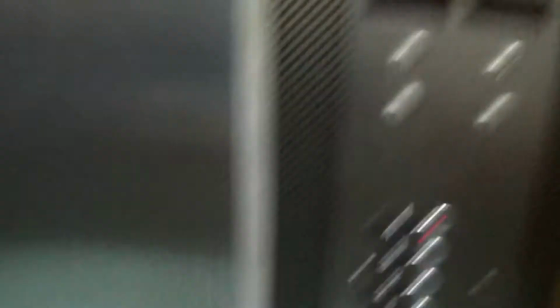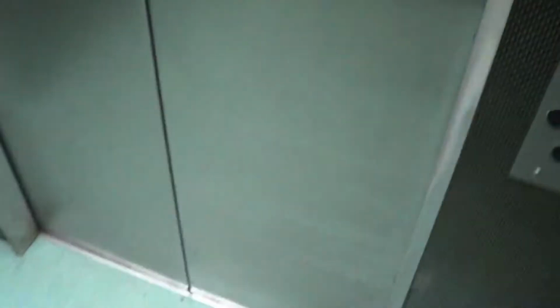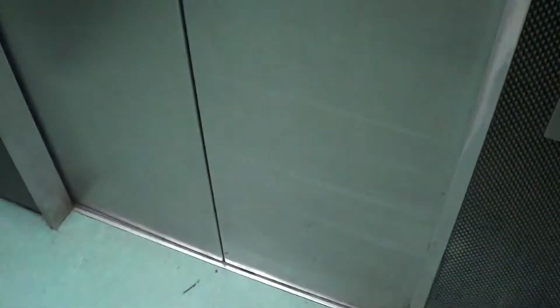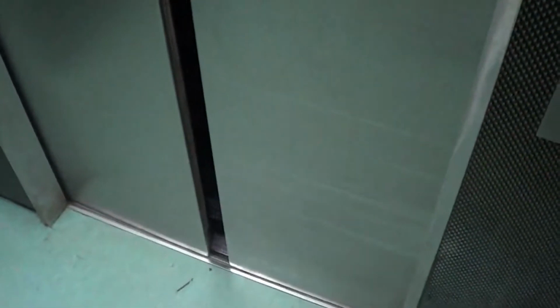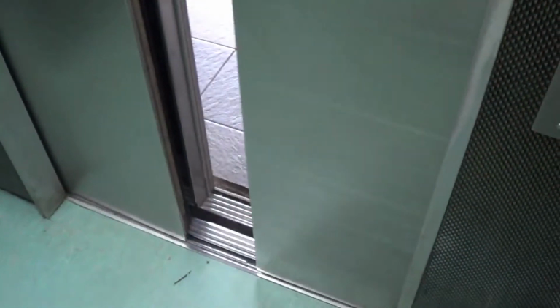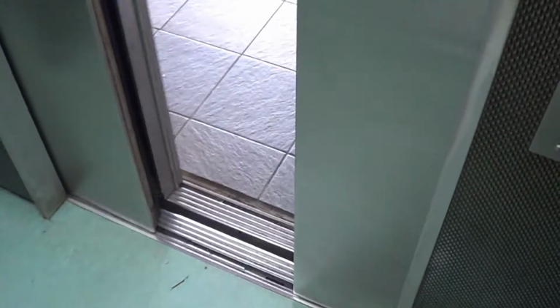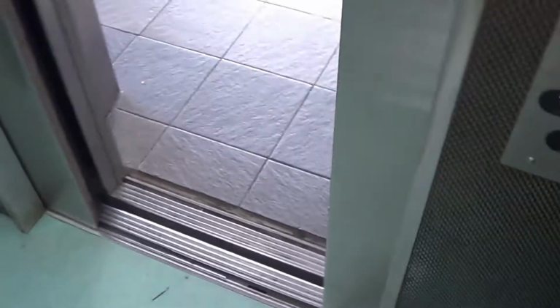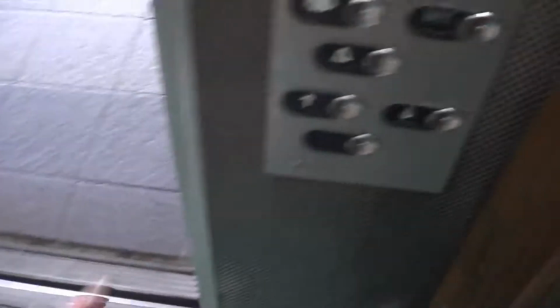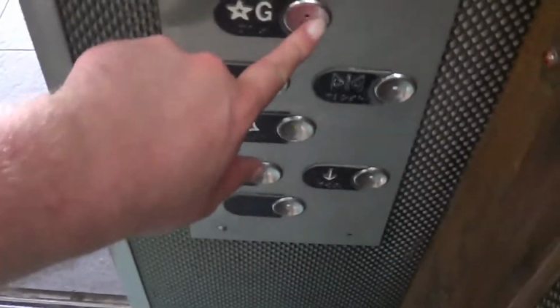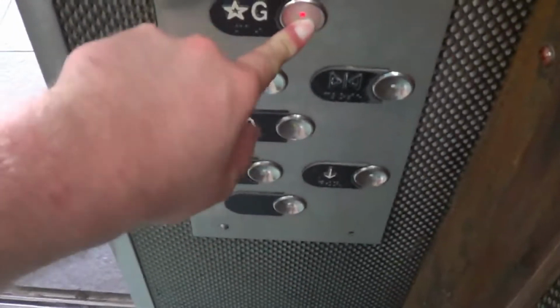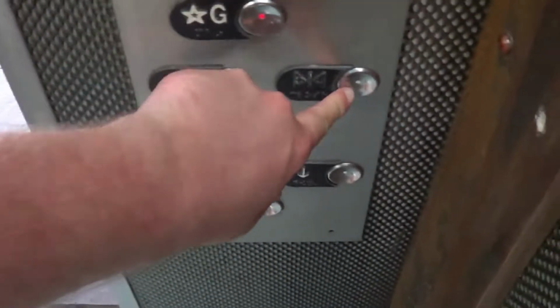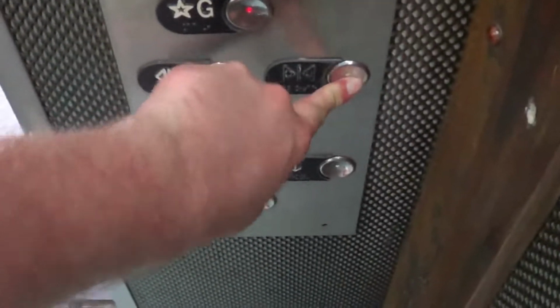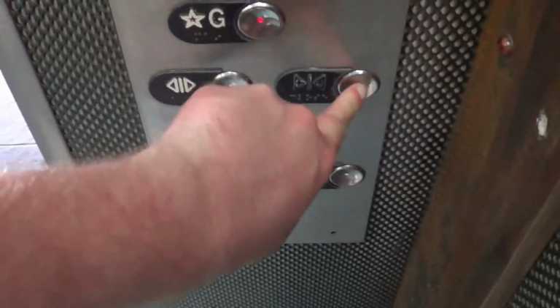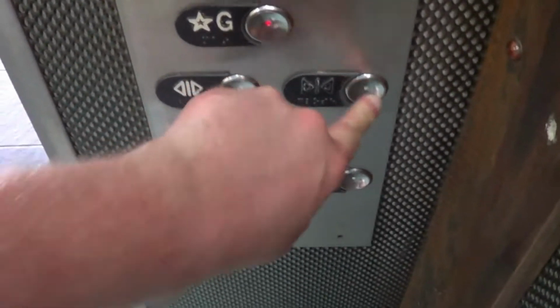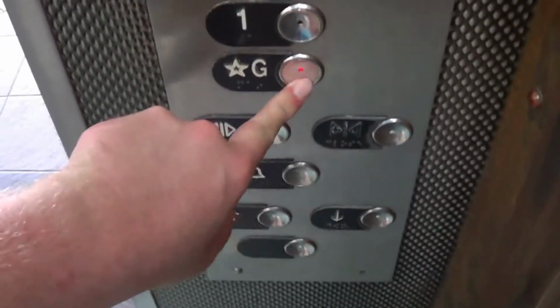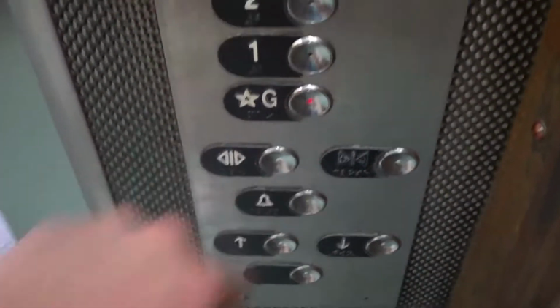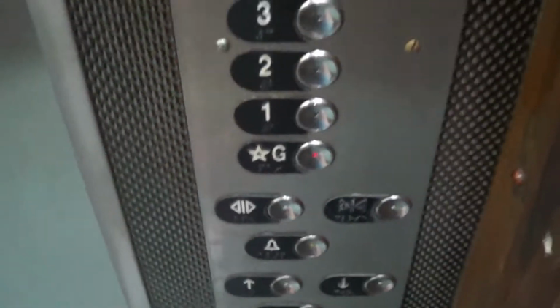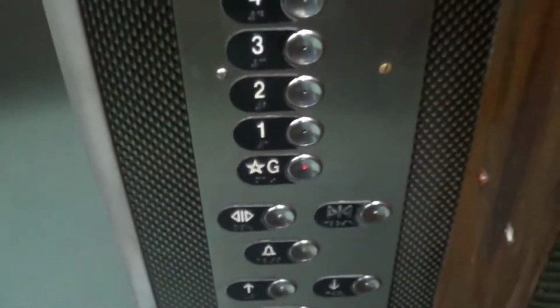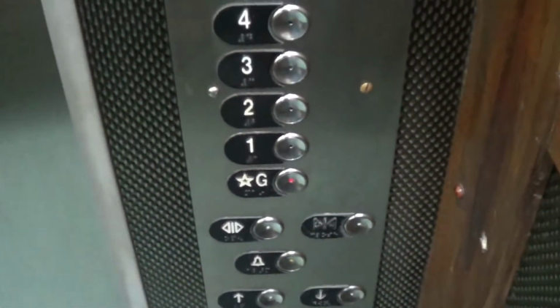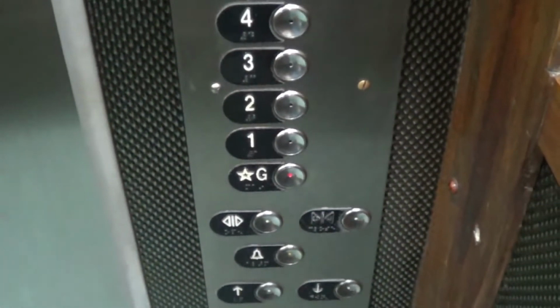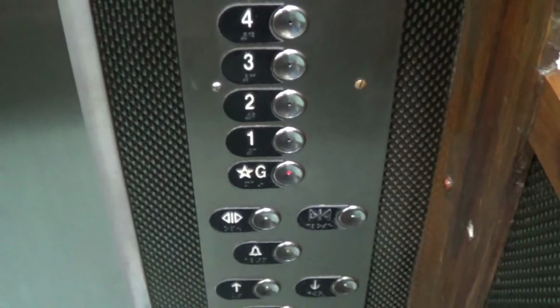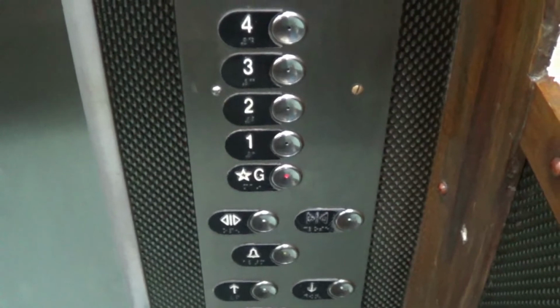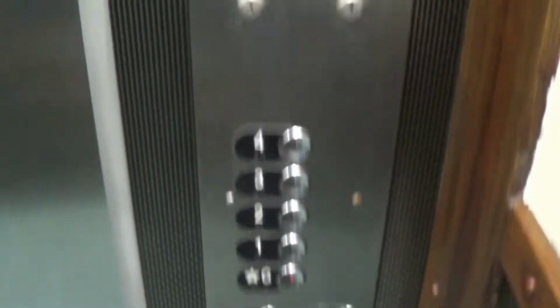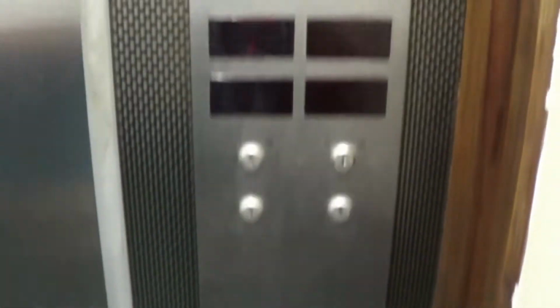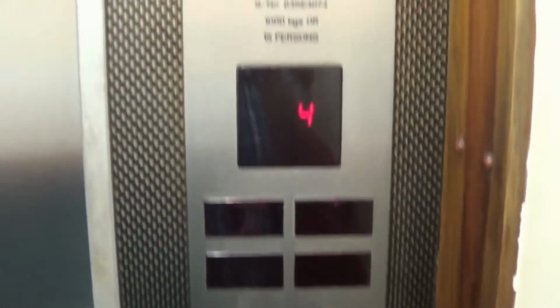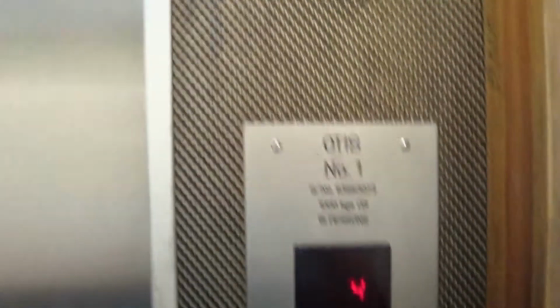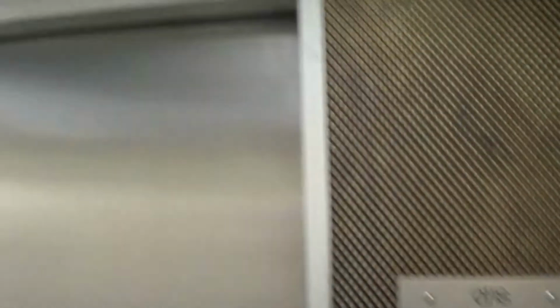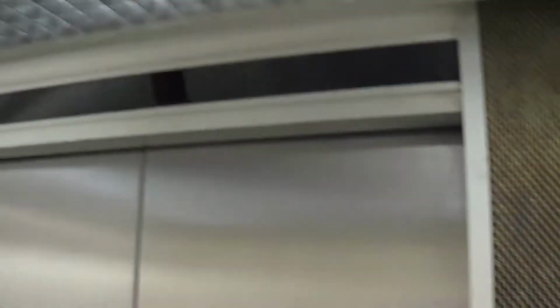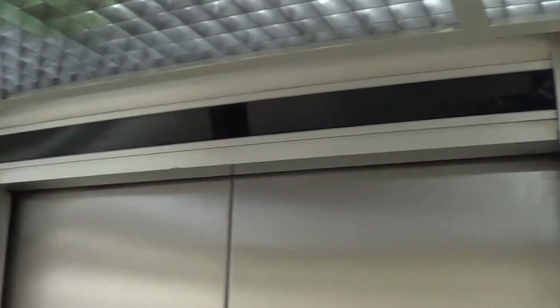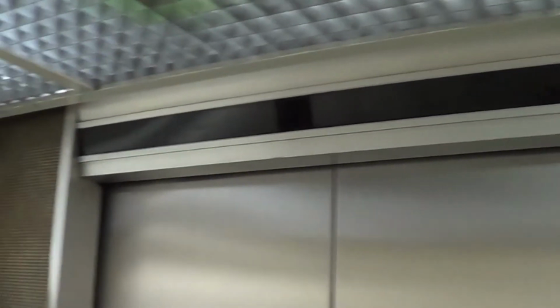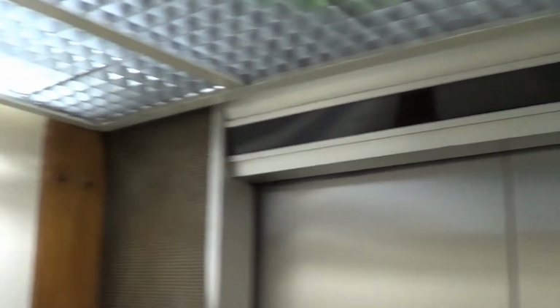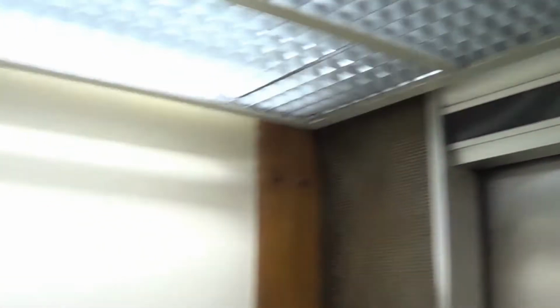Here we are at four. Vandal-resistant fixtures. That's where the old intercoms used to be.